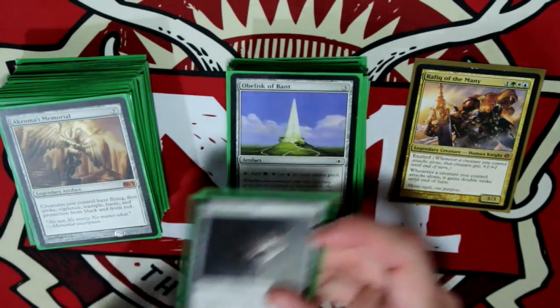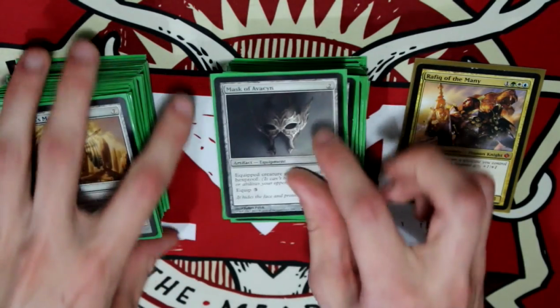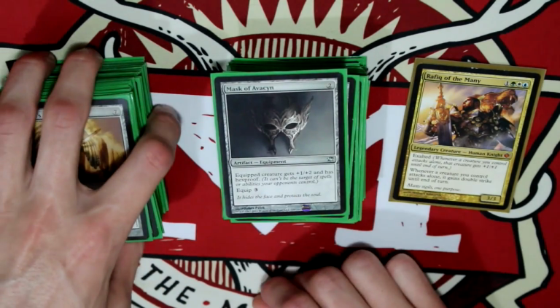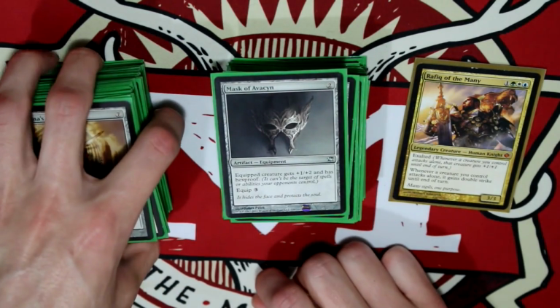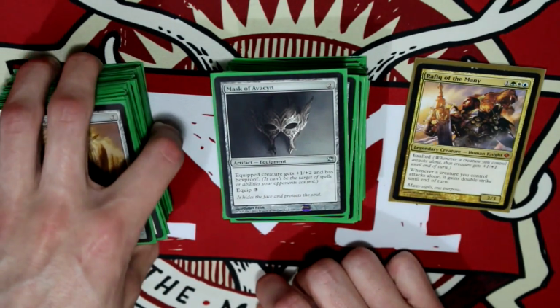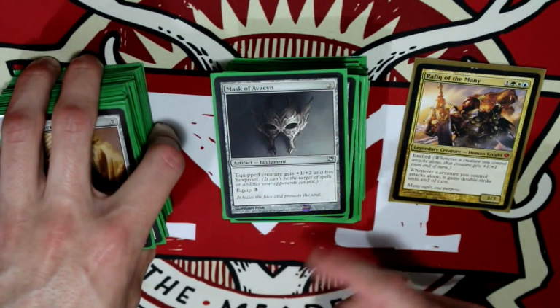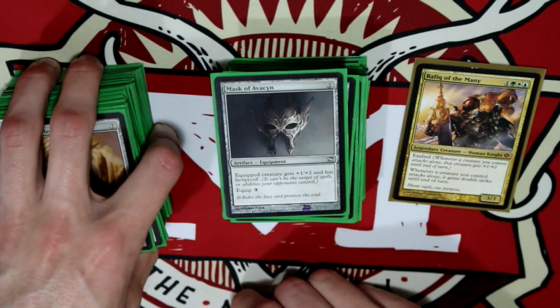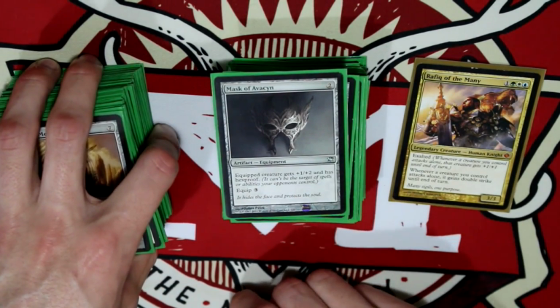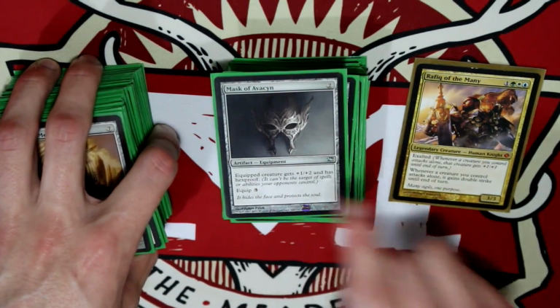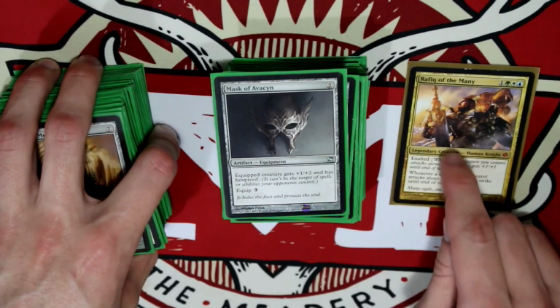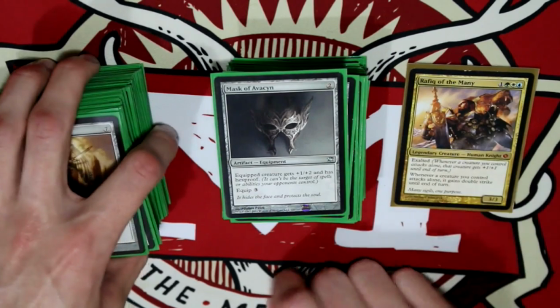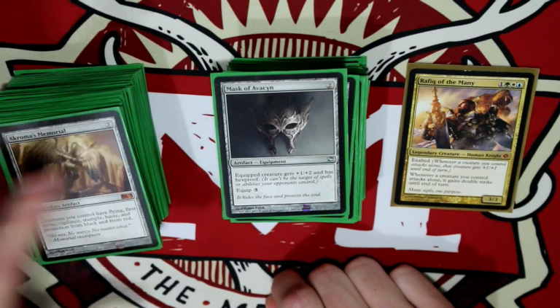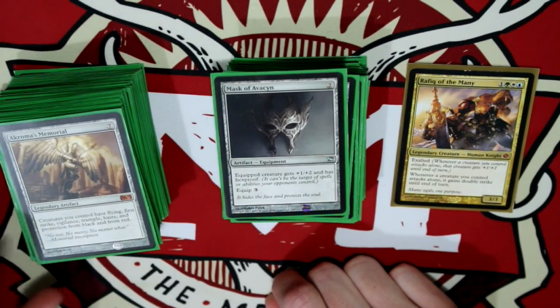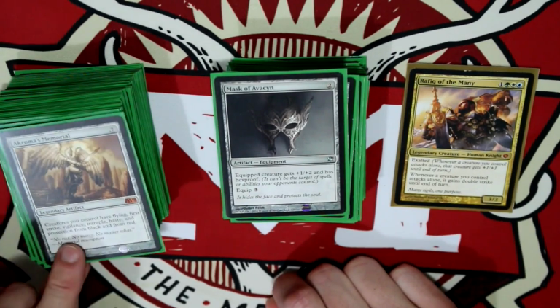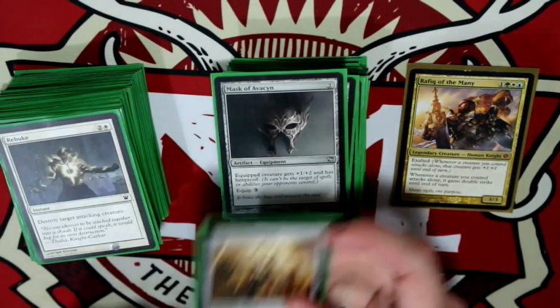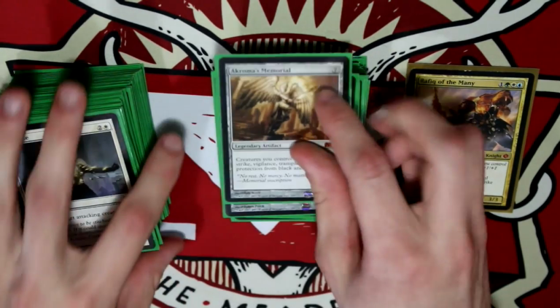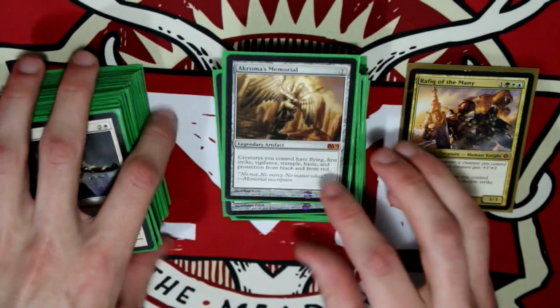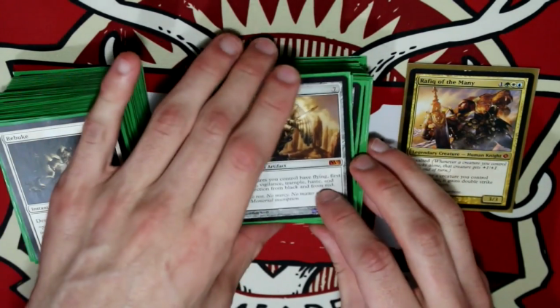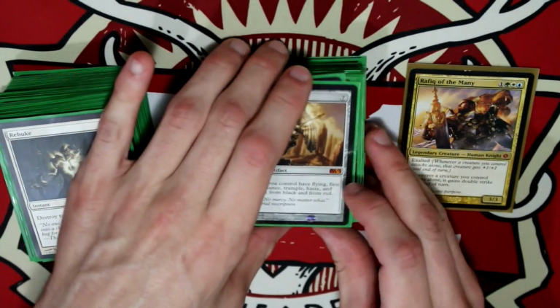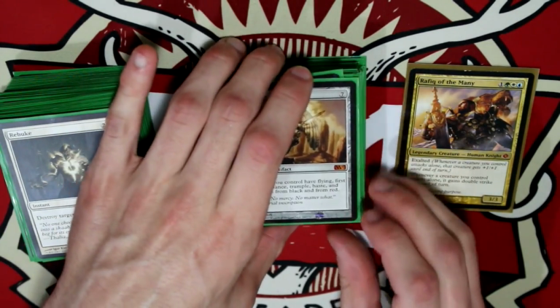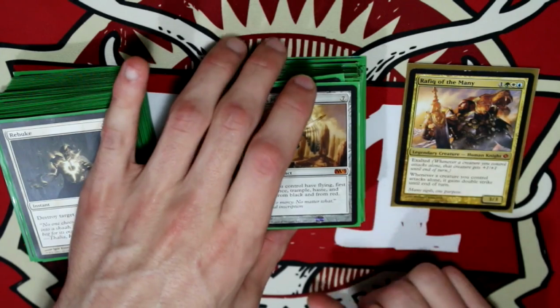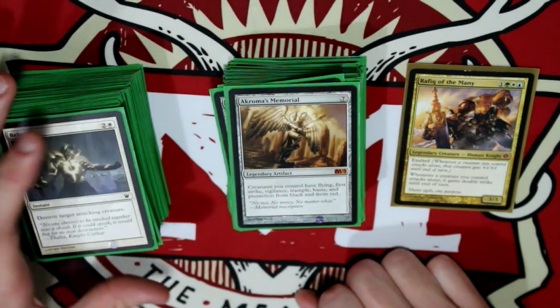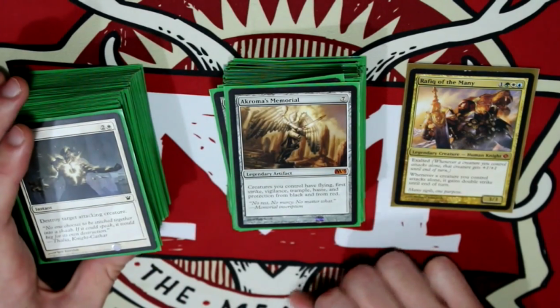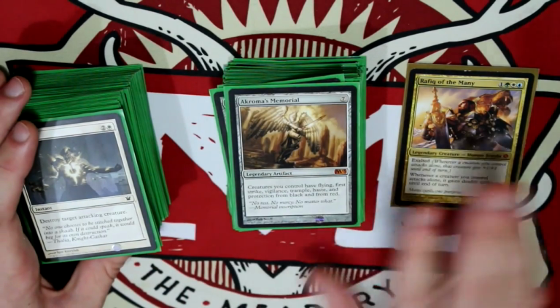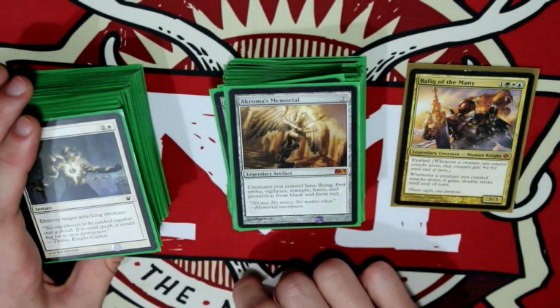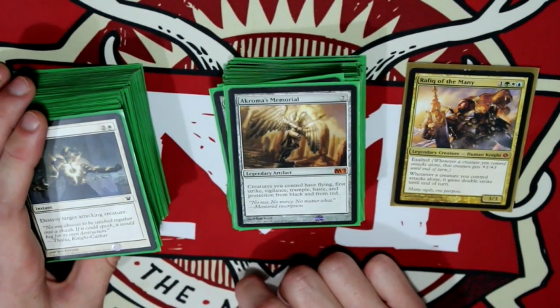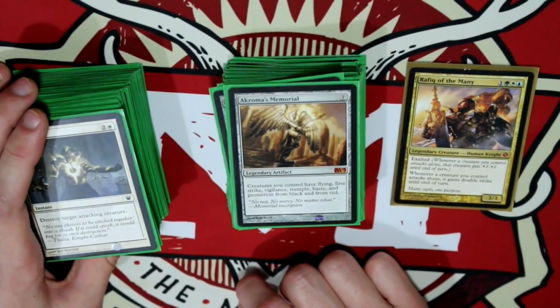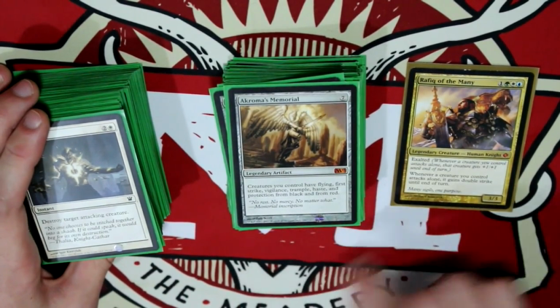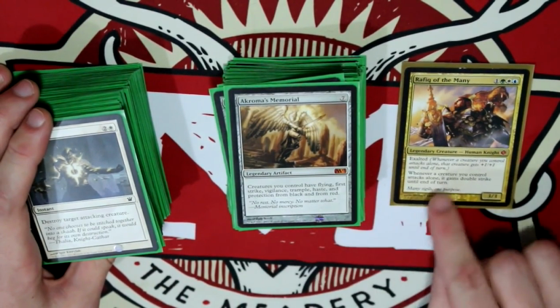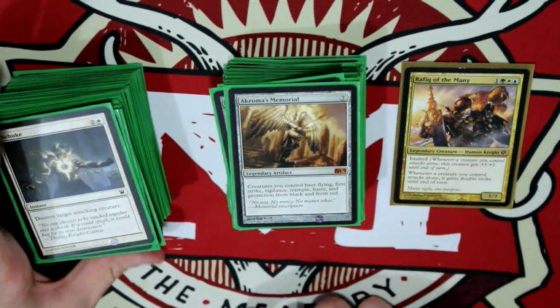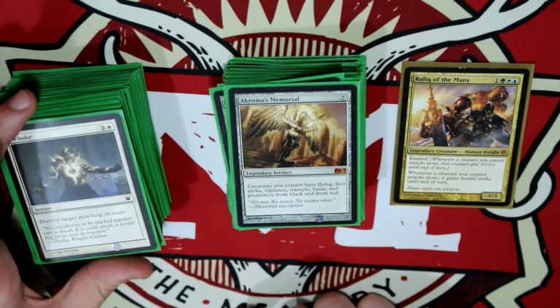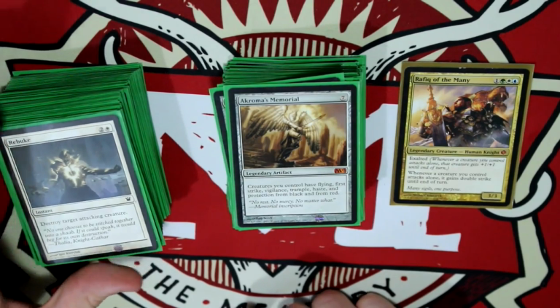Mask of Avacyn gives plus one, plus two, and Hexproof — that's mostly for Rafiq. Akroma's Memorial — love this card, especially for all this stuff that has to do with Exalted and just buffing a creature.